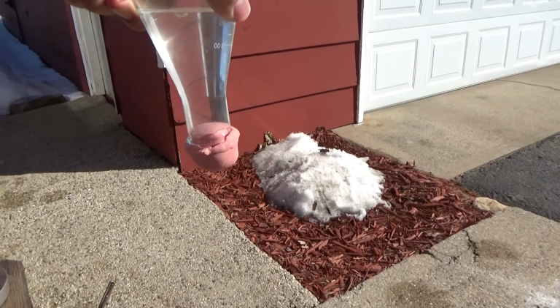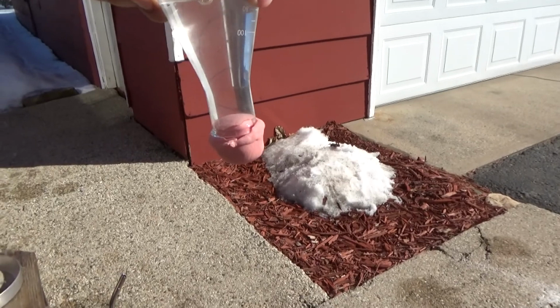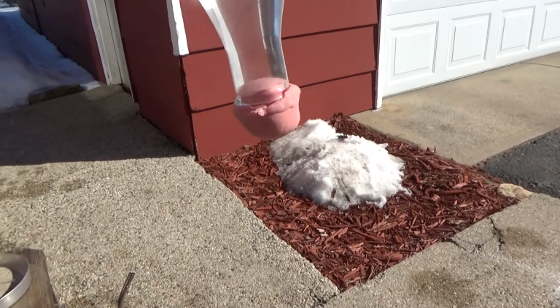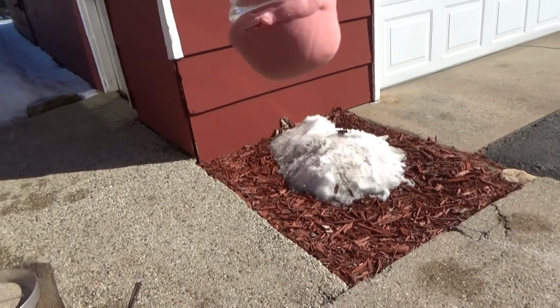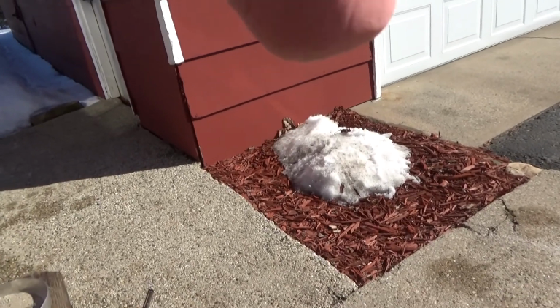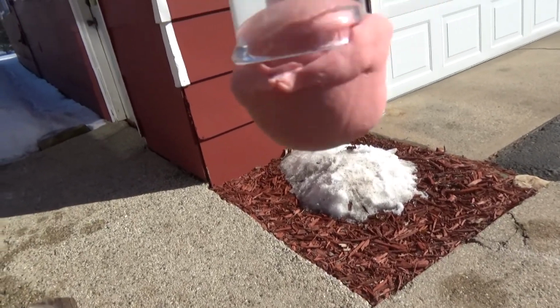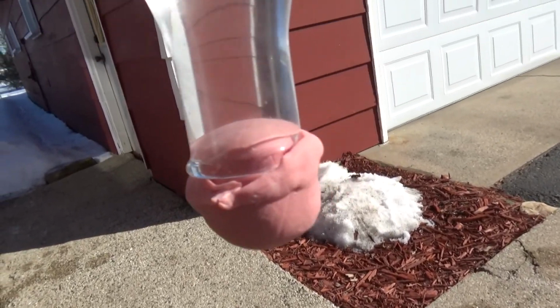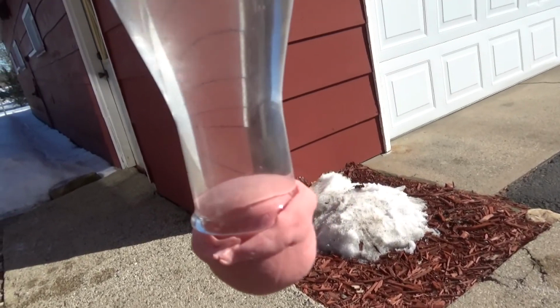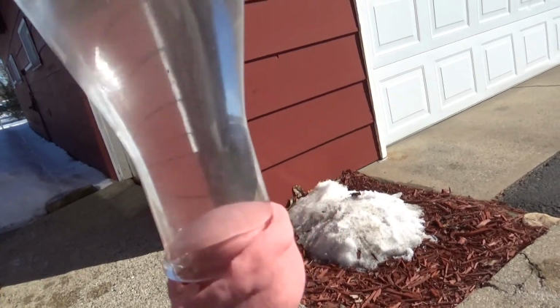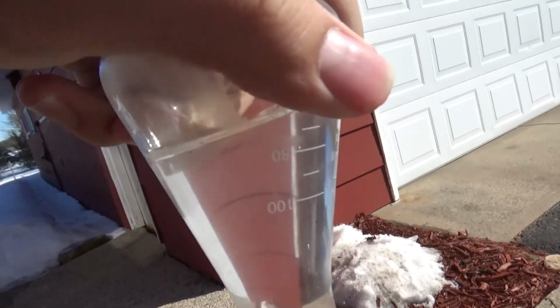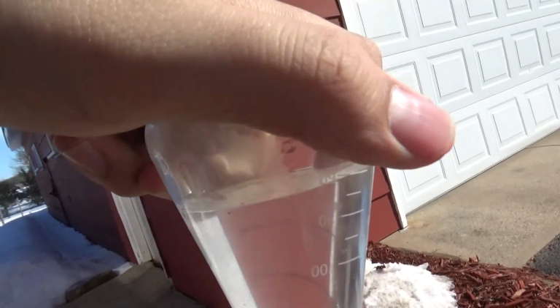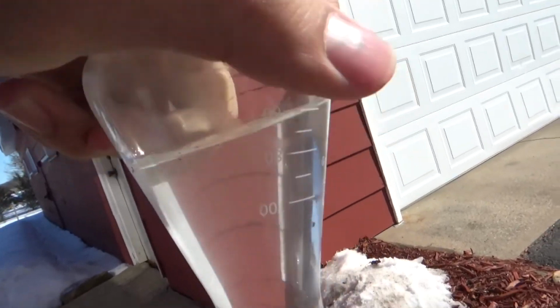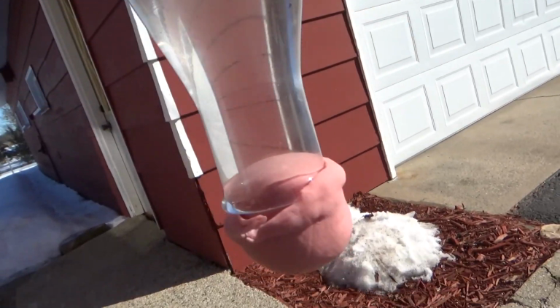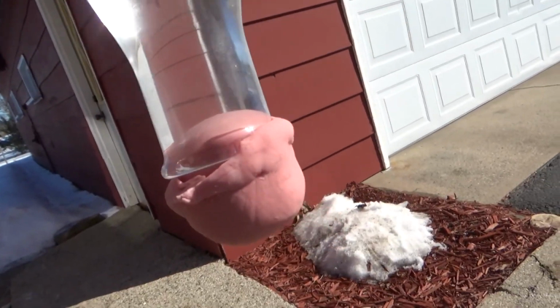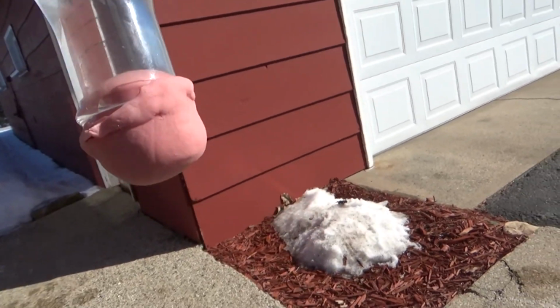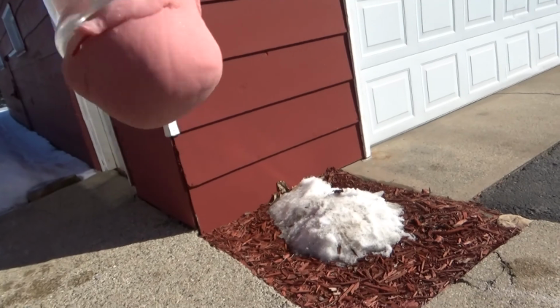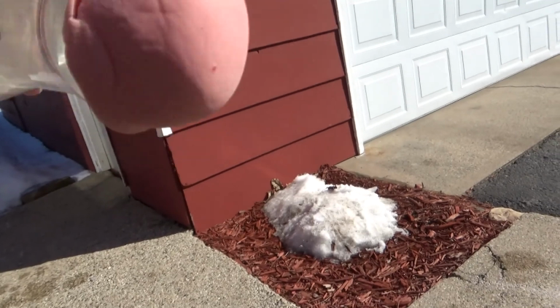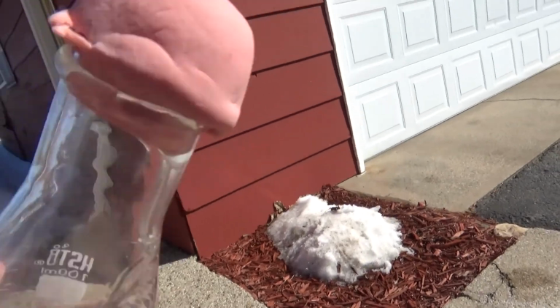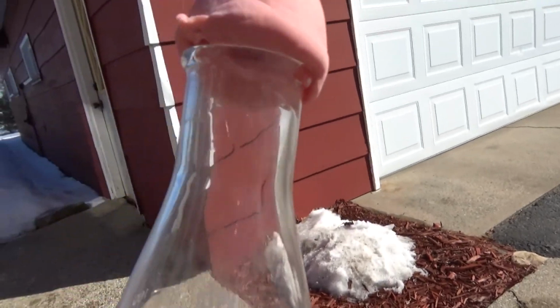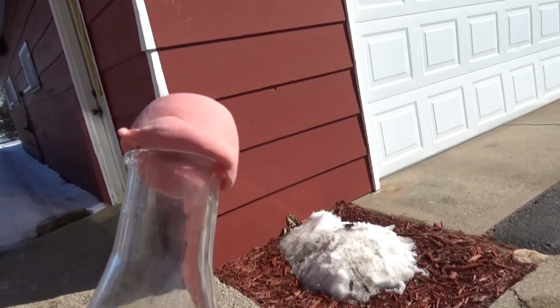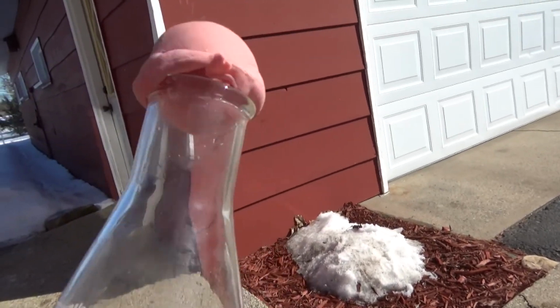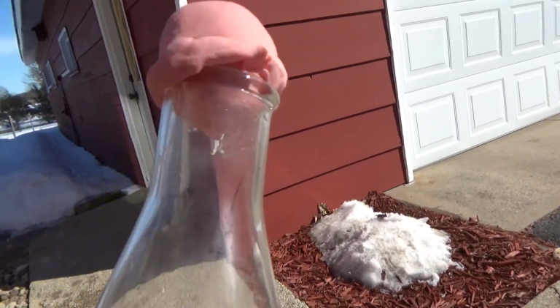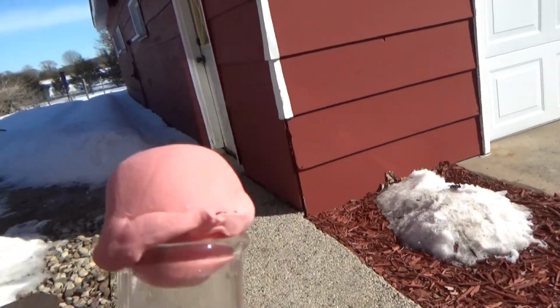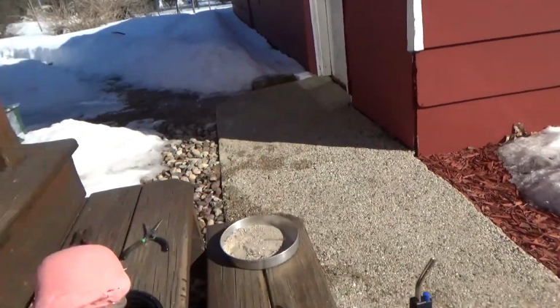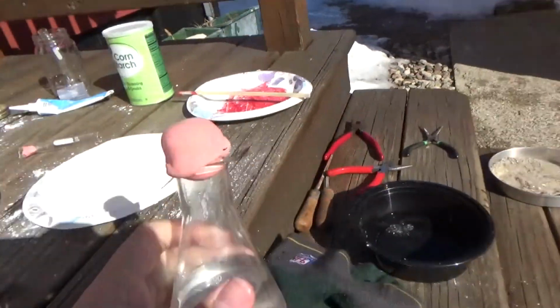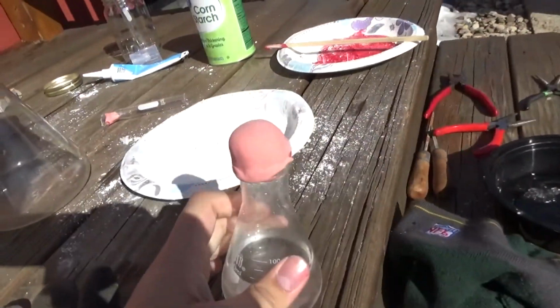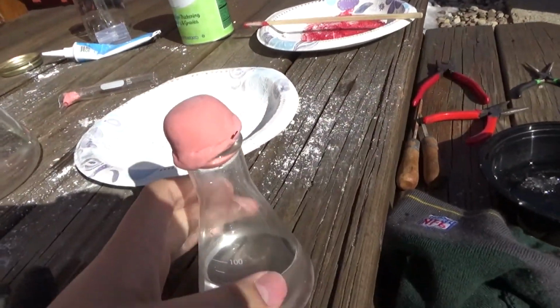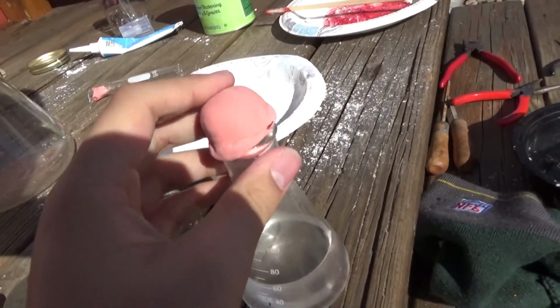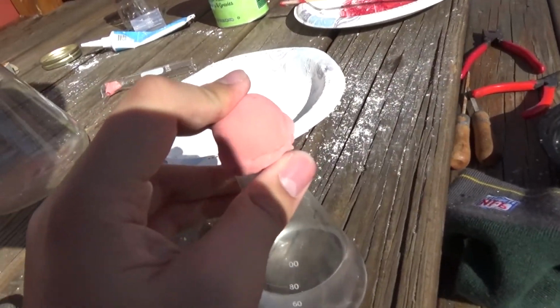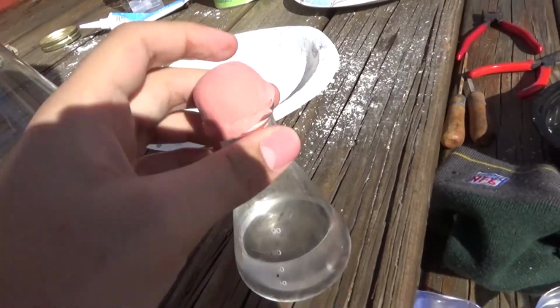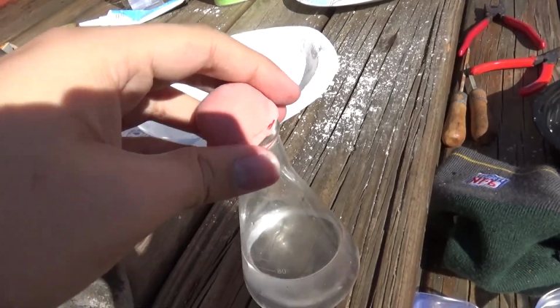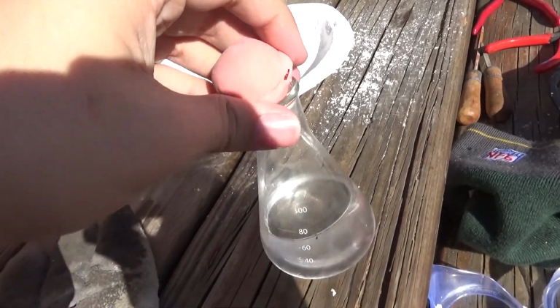It's actually holding — look at that, it's holding the water inside! So I guess that just shows you: even if it's not a perfect seal, it'll still hold pretty well.